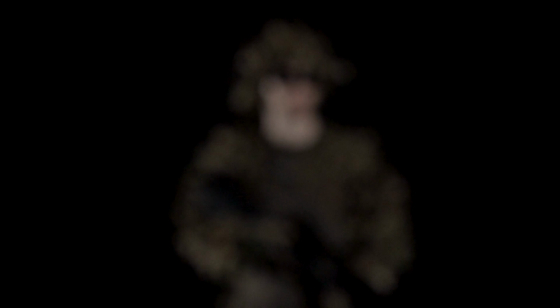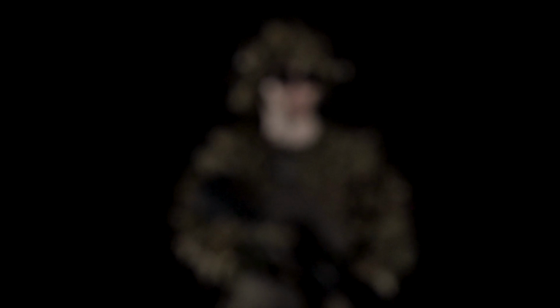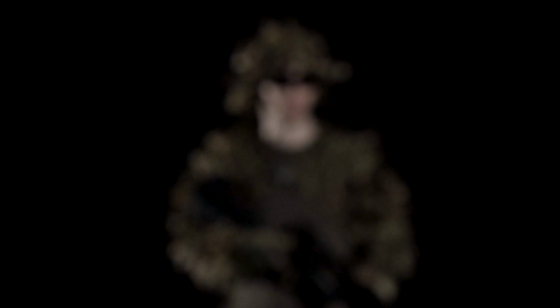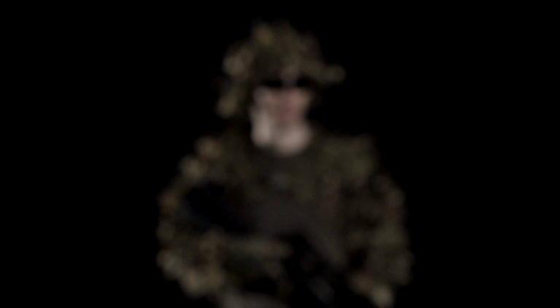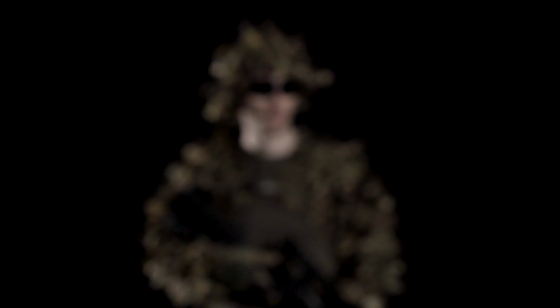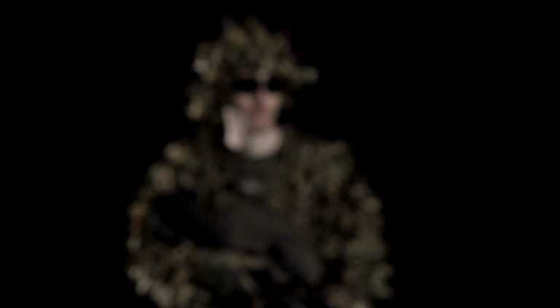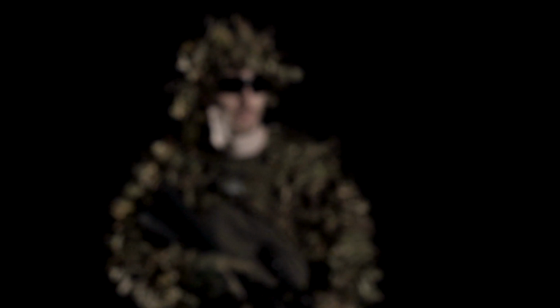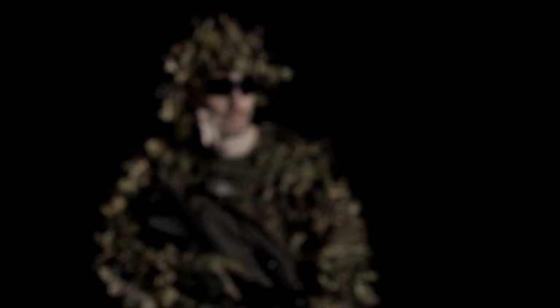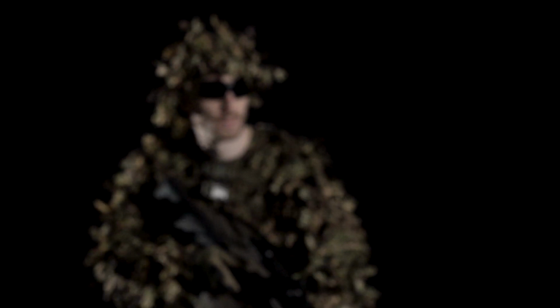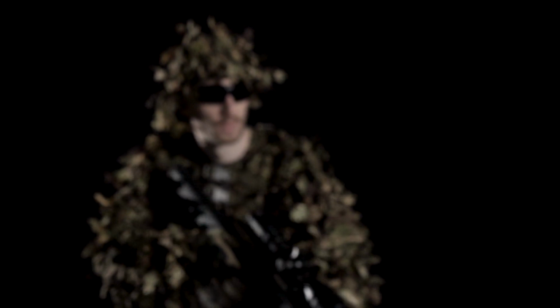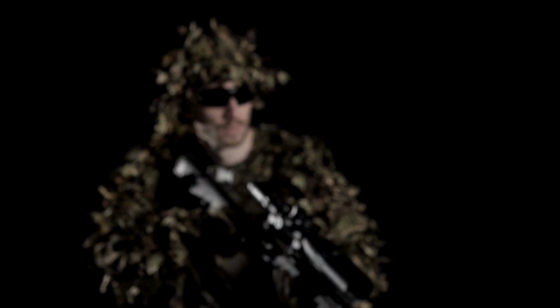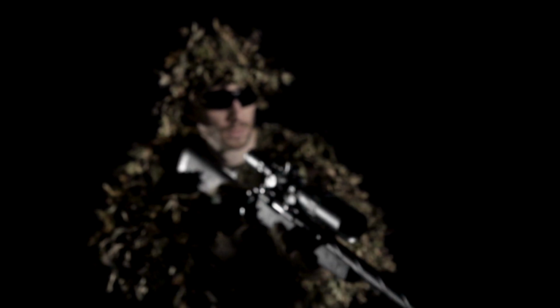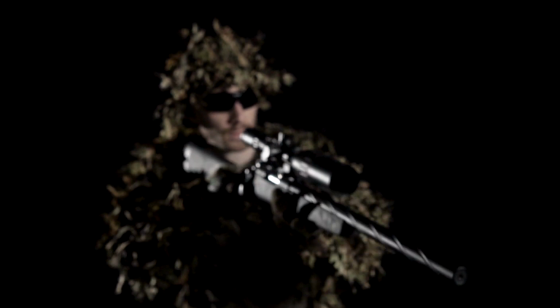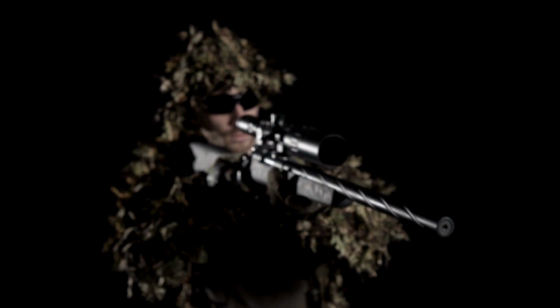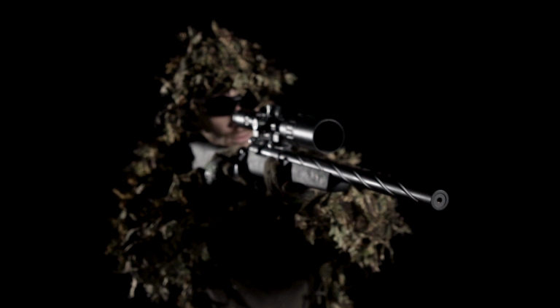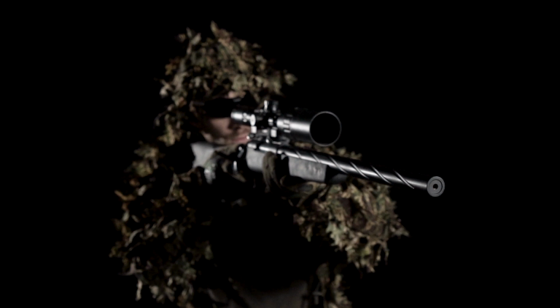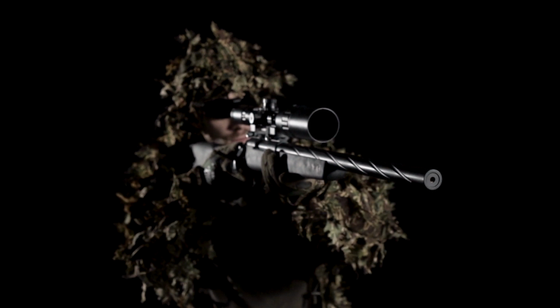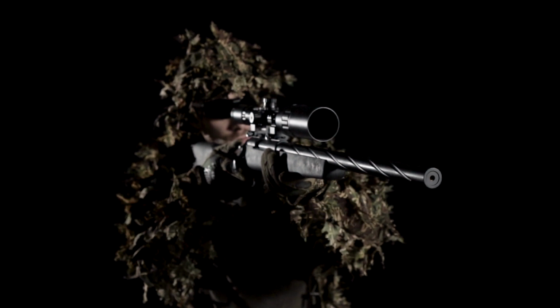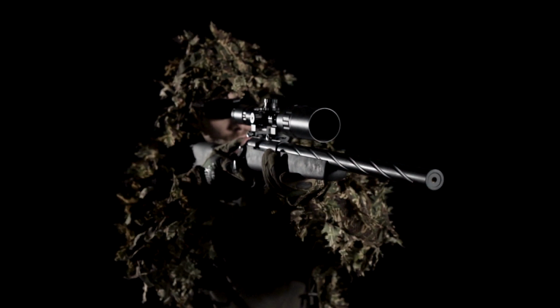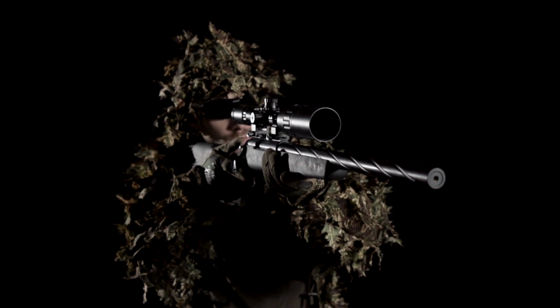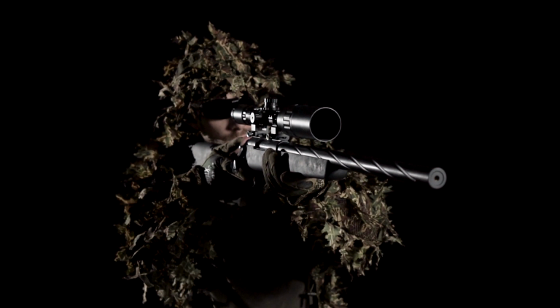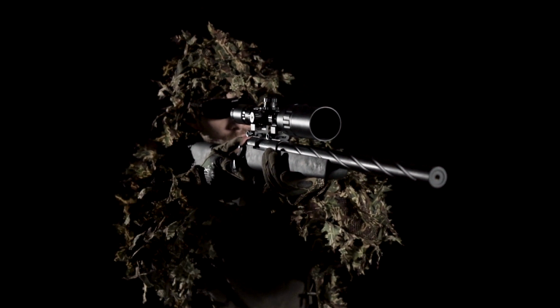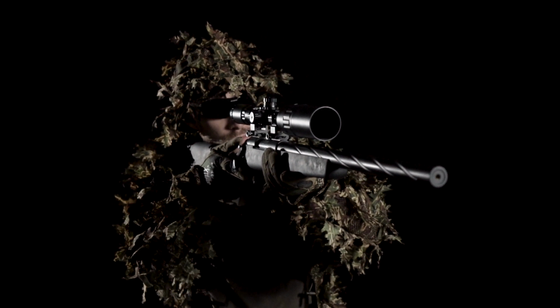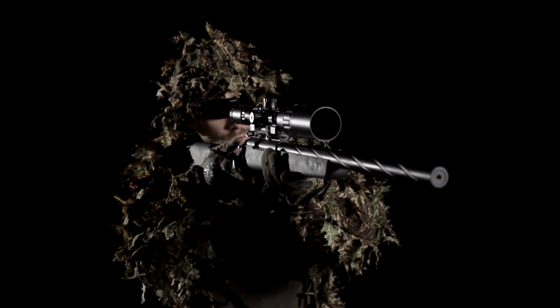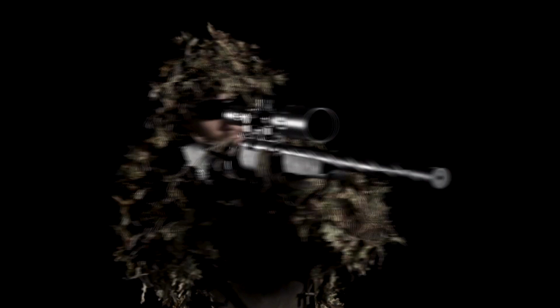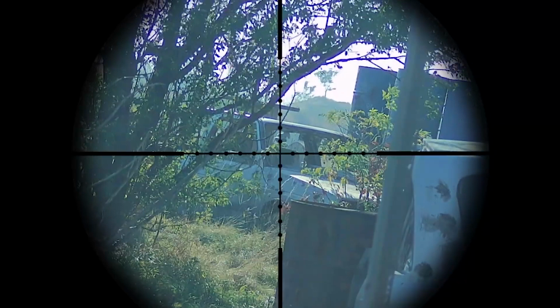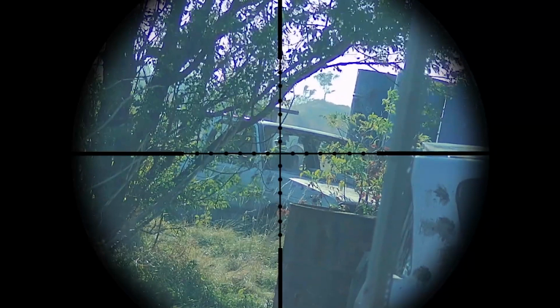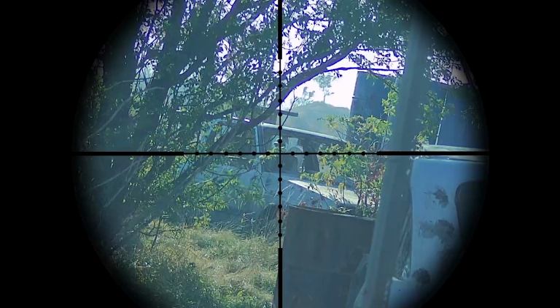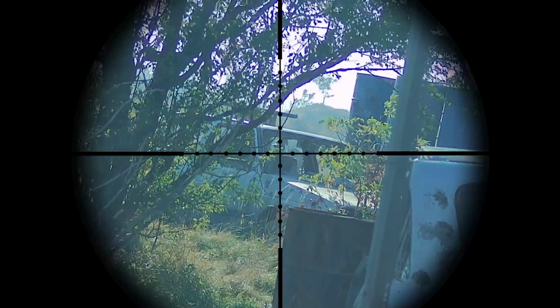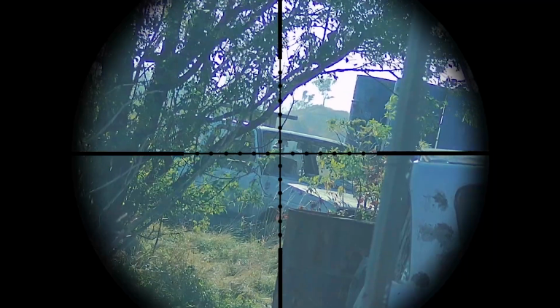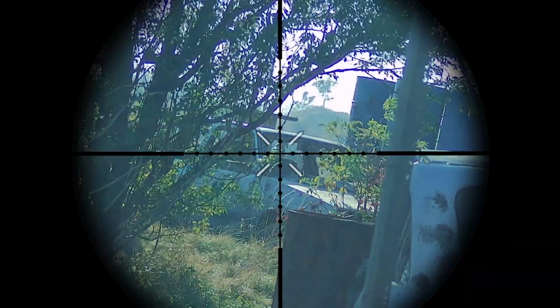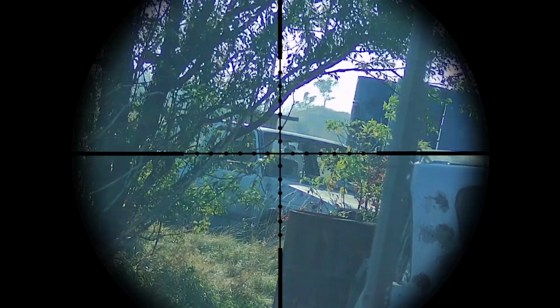Airsoft snipers use heavy BBs. The reason for that is simple. With a heavy BB, you can achieve better shot stability and accuracy, which is the key when you have just one shot to hit.